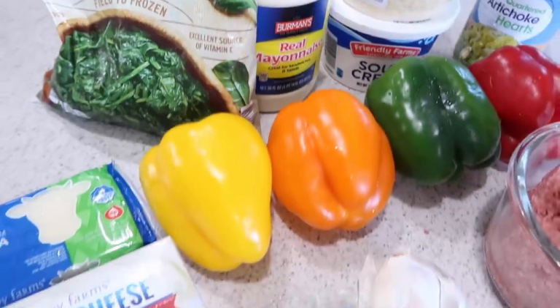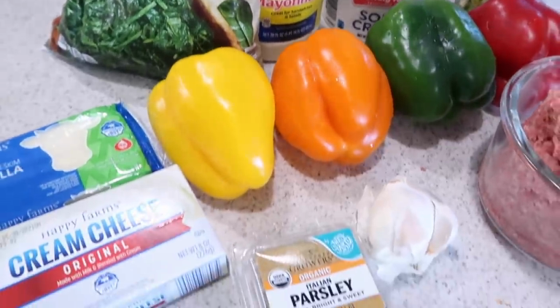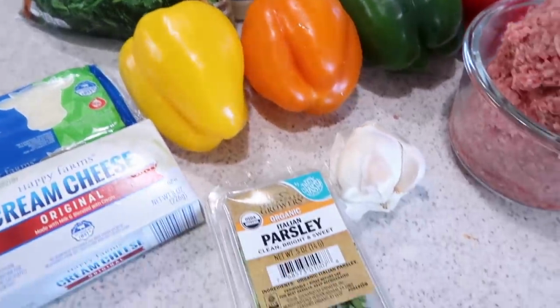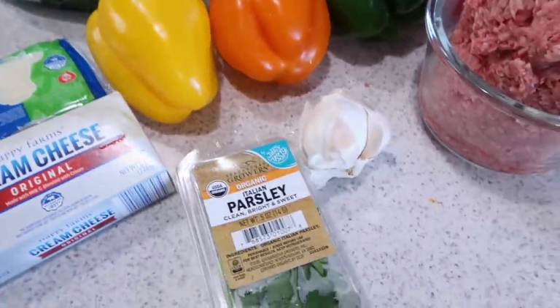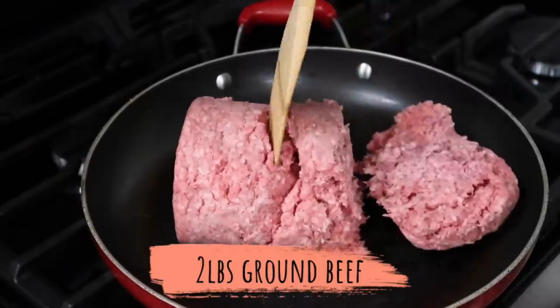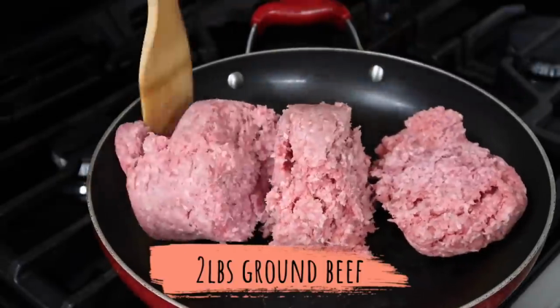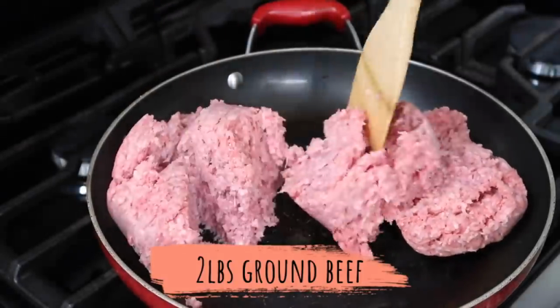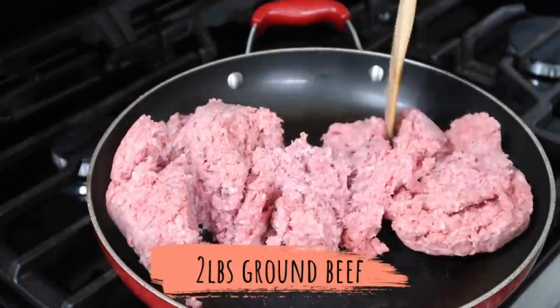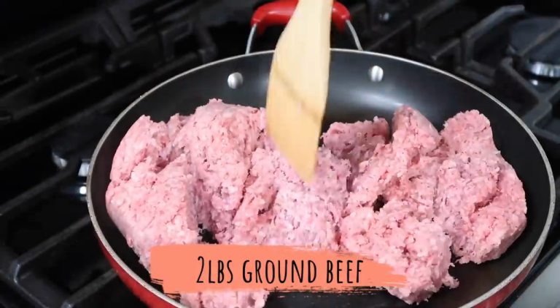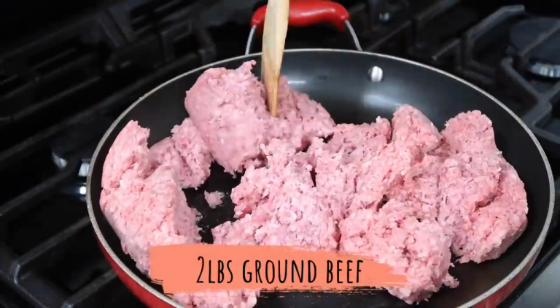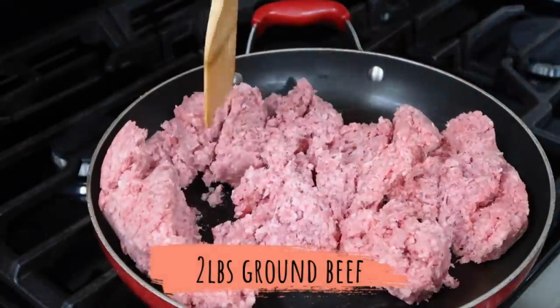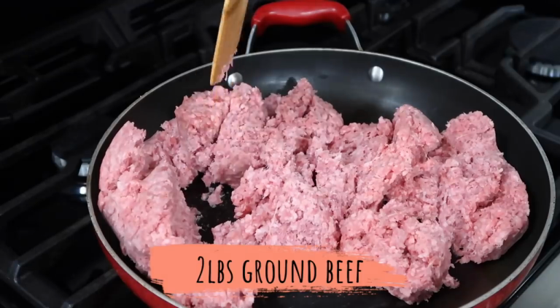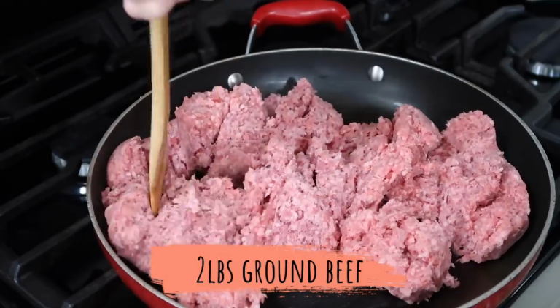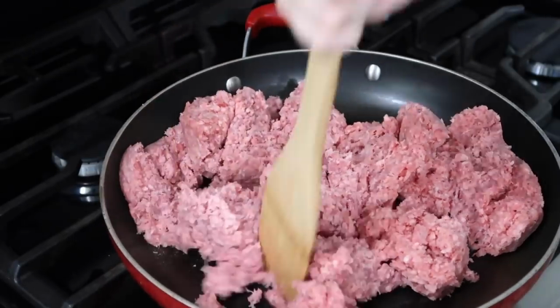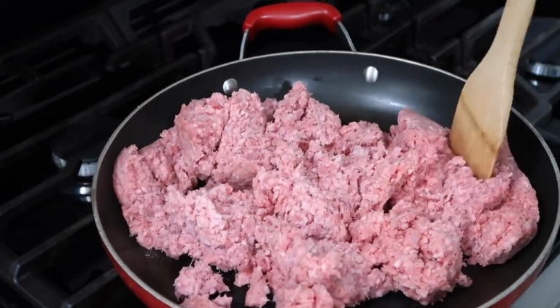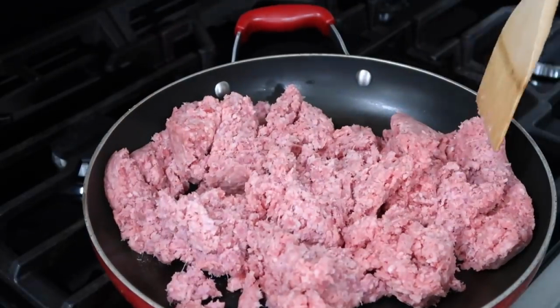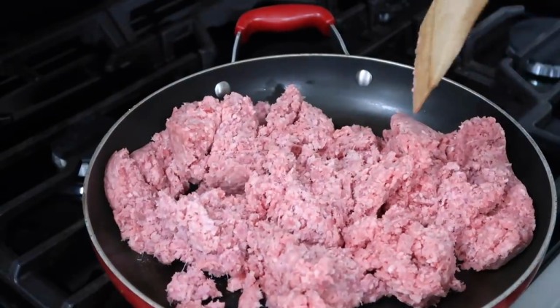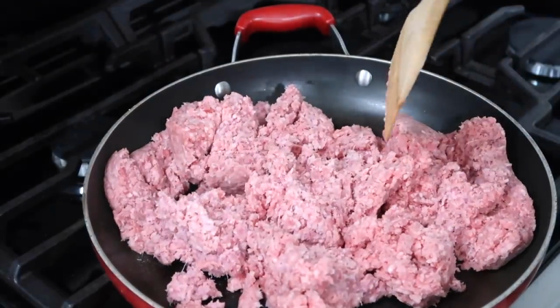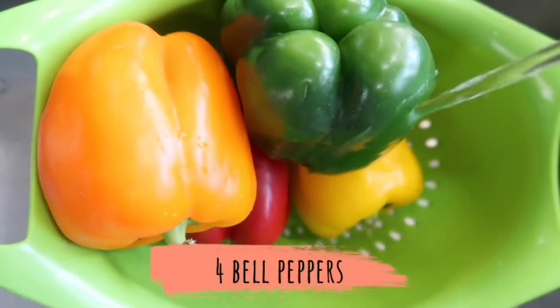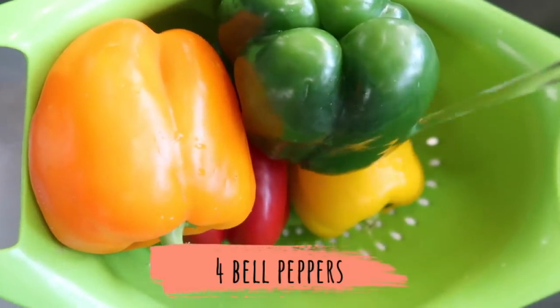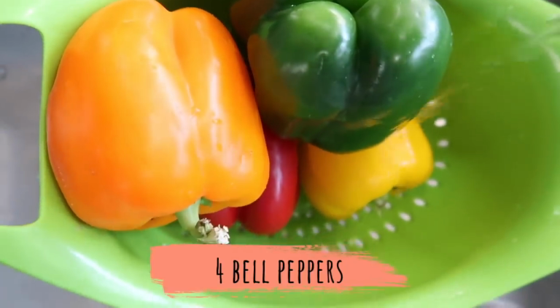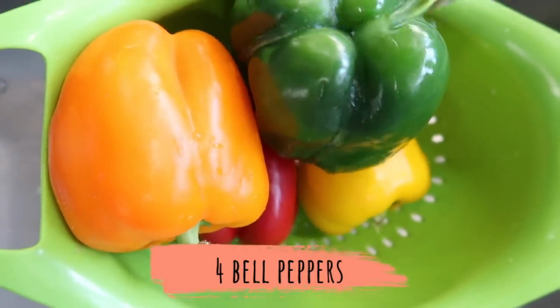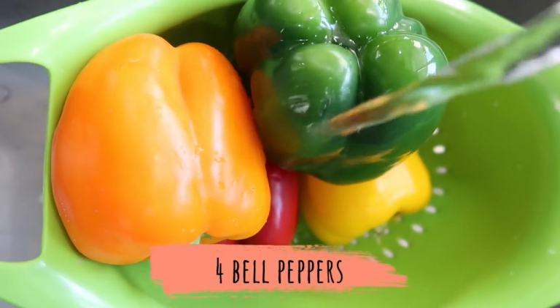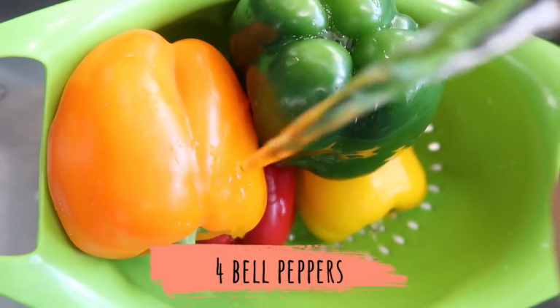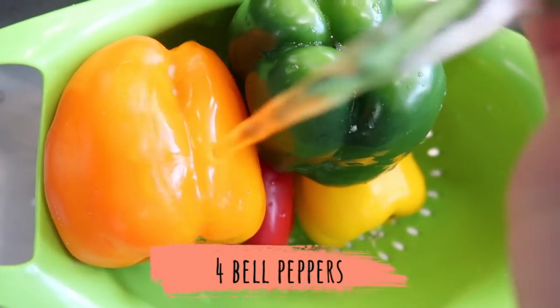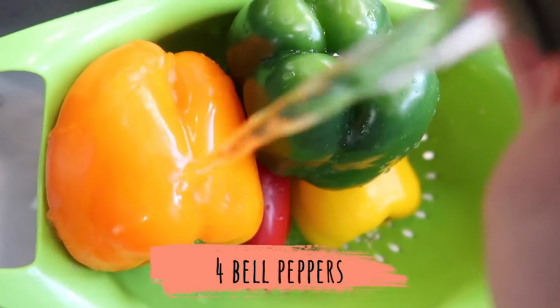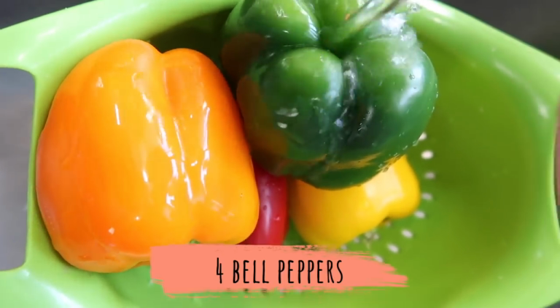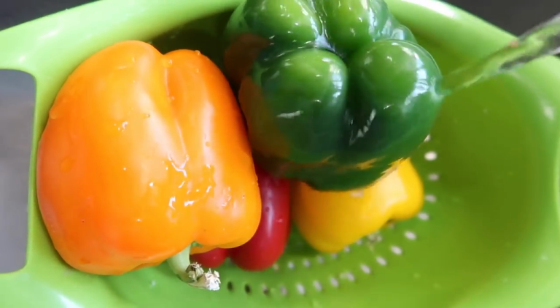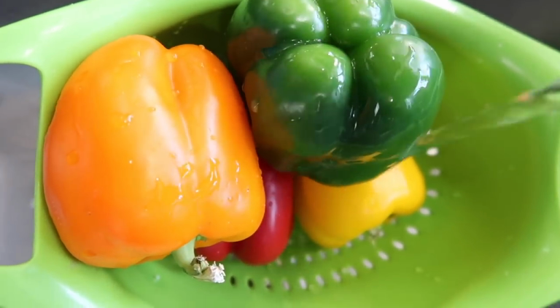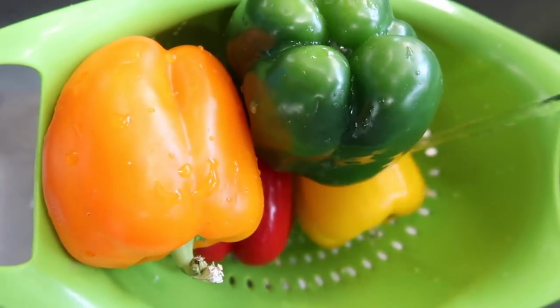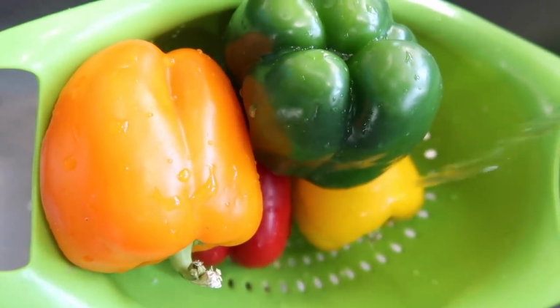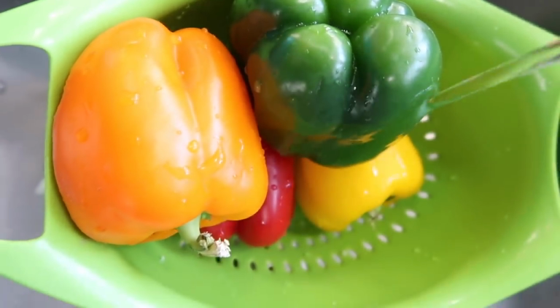The next recipe is a spinach and artichoke stuffed pepper — these are so good, I think this was my favorite meal out of all three. You're going to start with two pounds of ground beef in the frying pan, then rinse down your bell peppers. You can use any color you like.